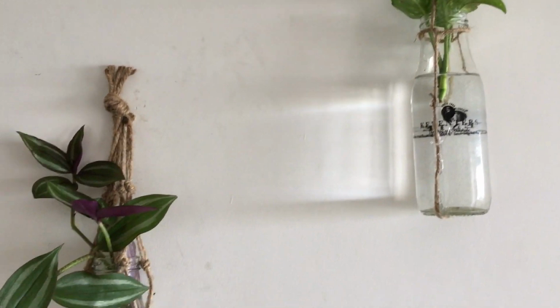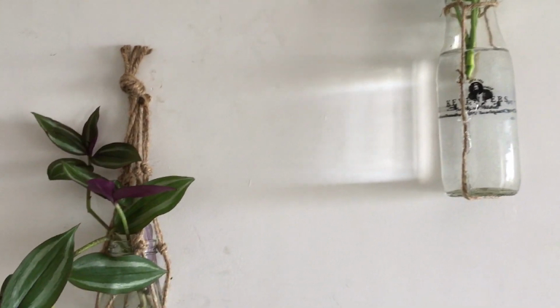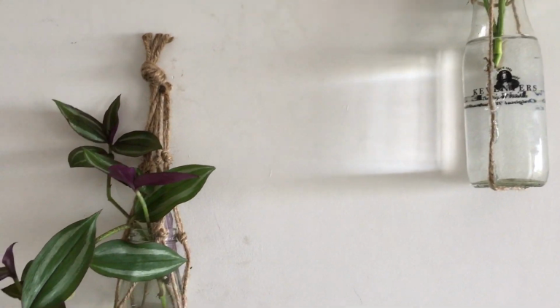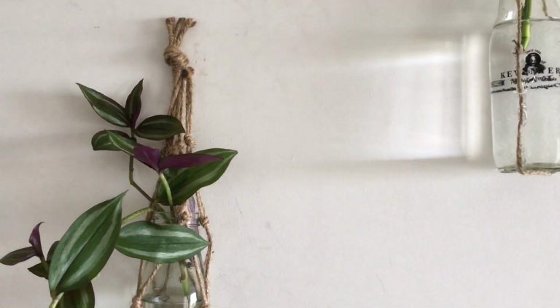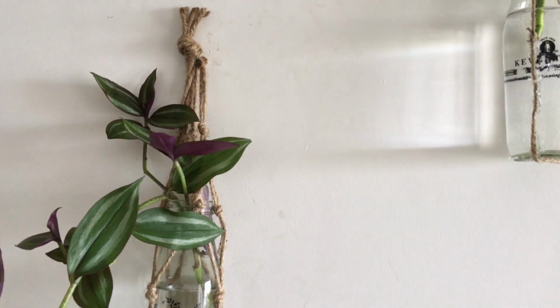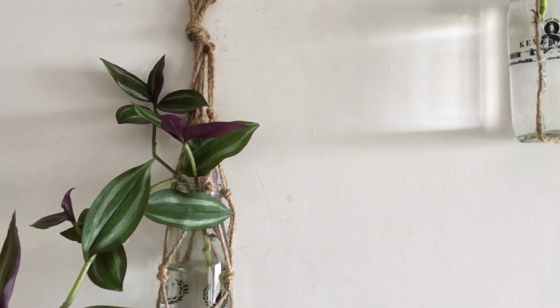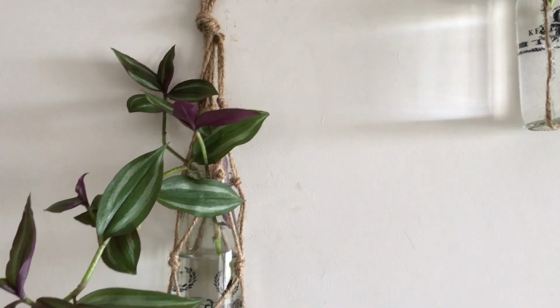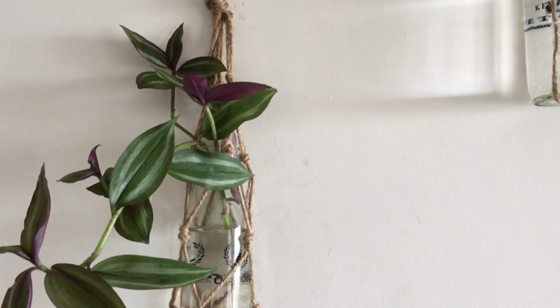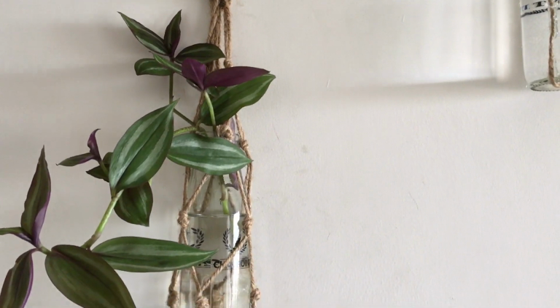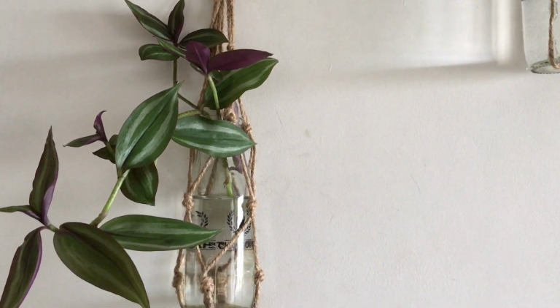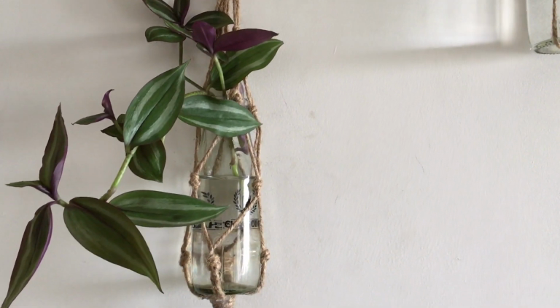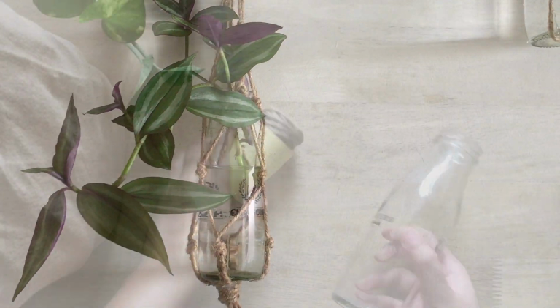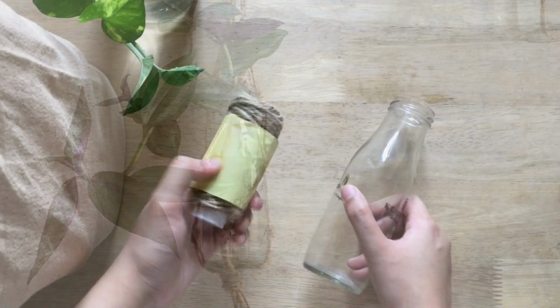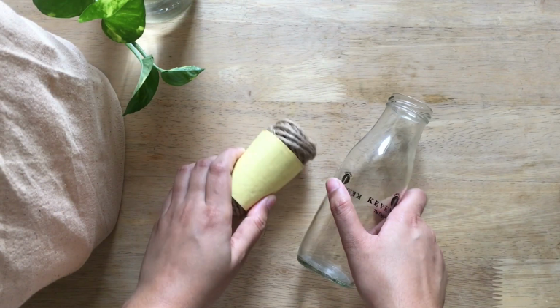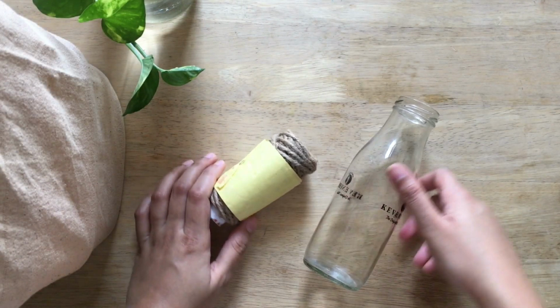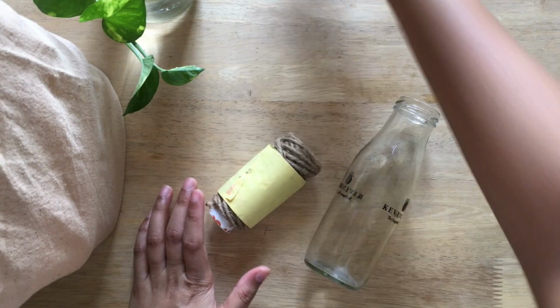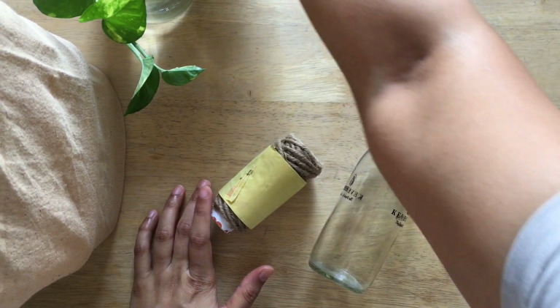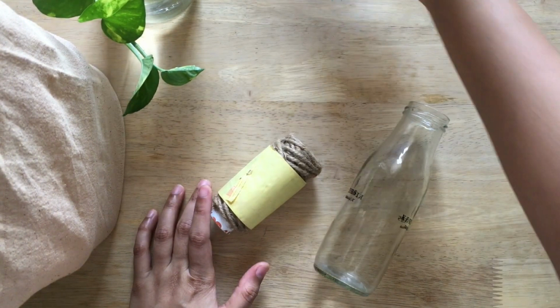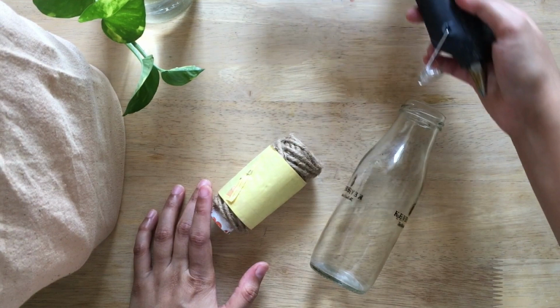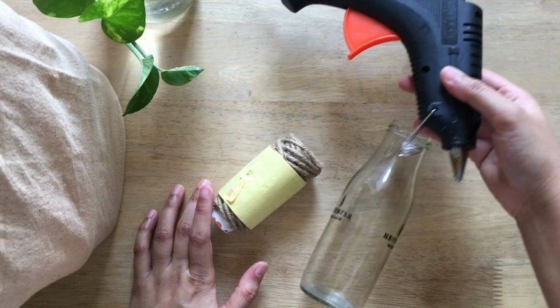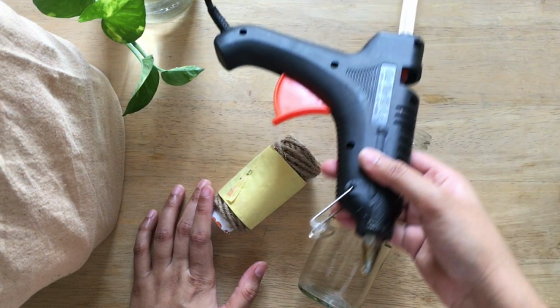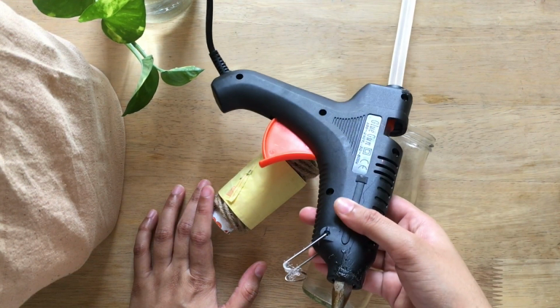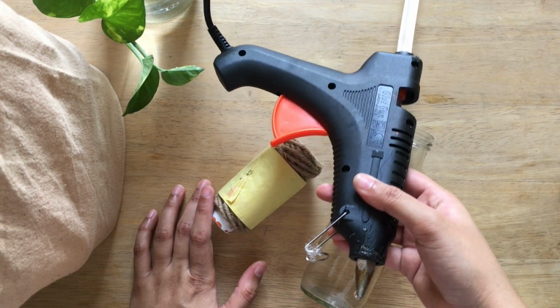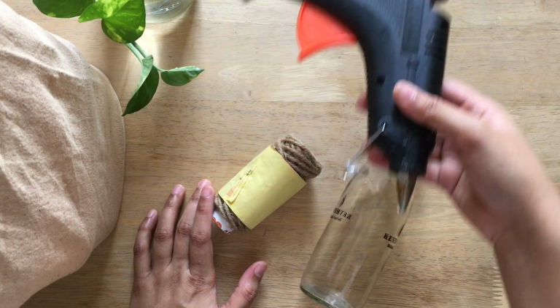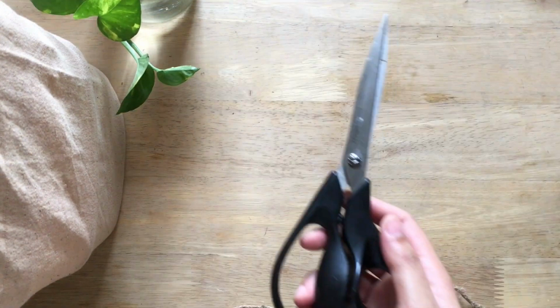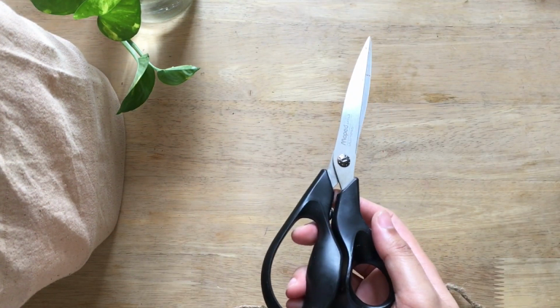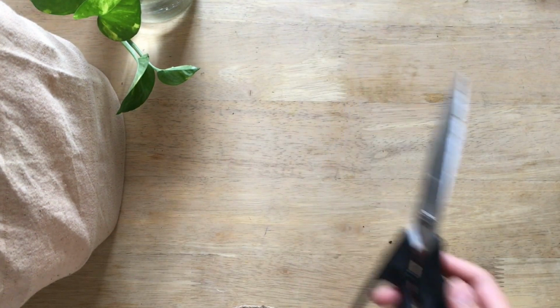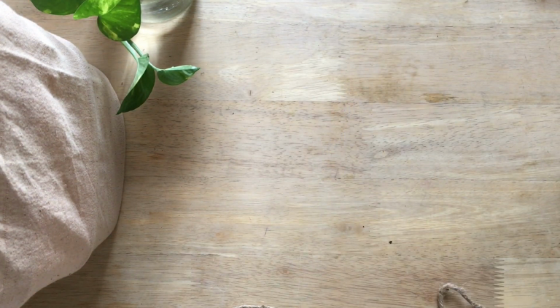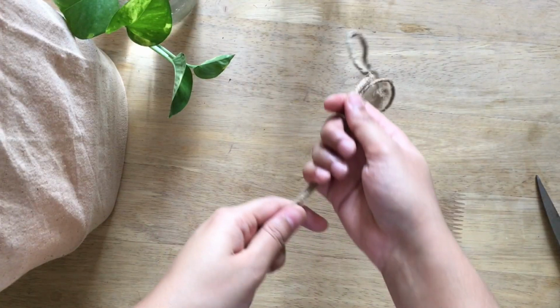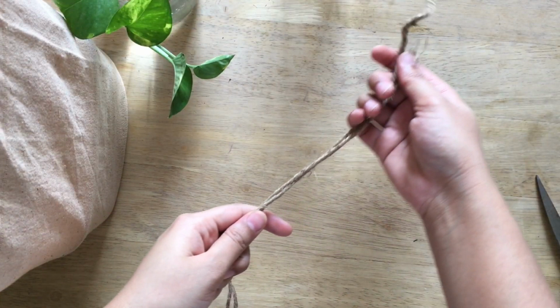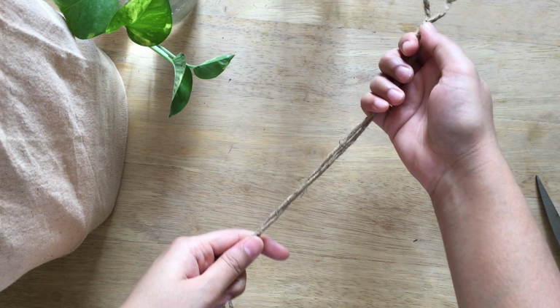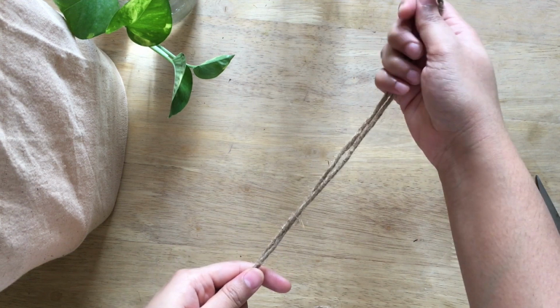Things you'll need are rope of any kind, glue, and scissors. So let's start with the video. We cut our rope, the length of which is at least five times the length of the bottle.